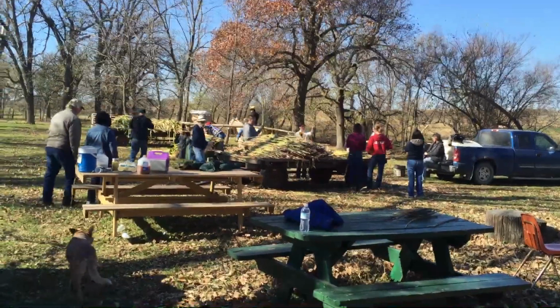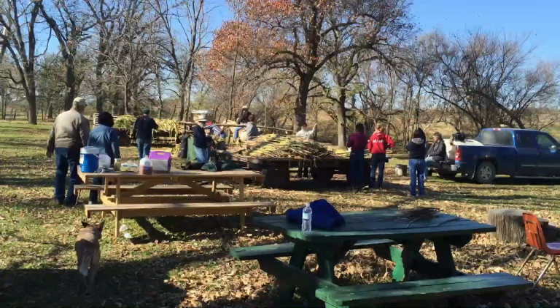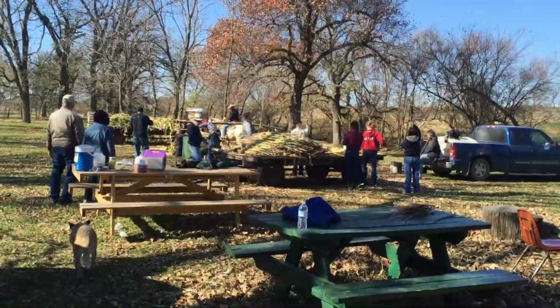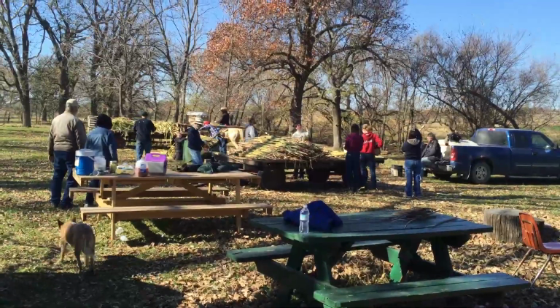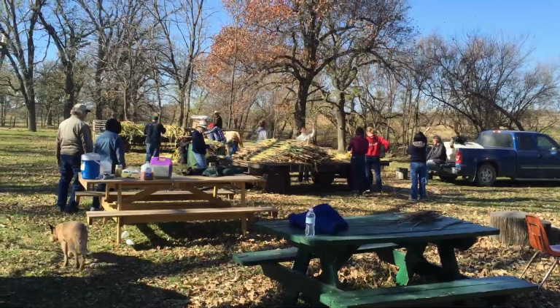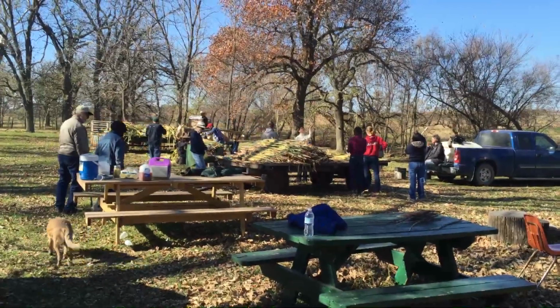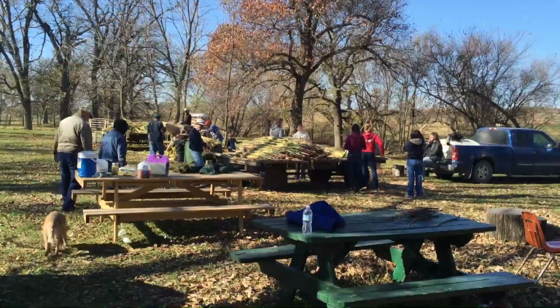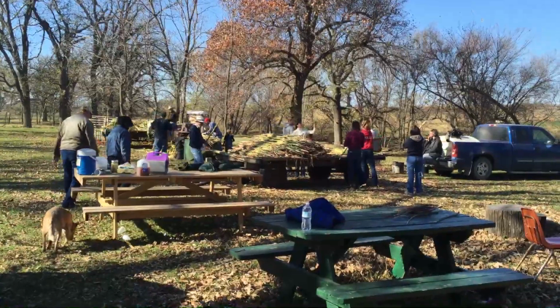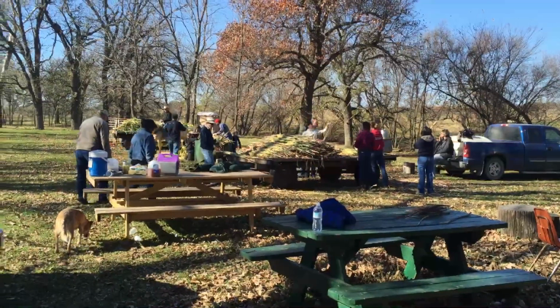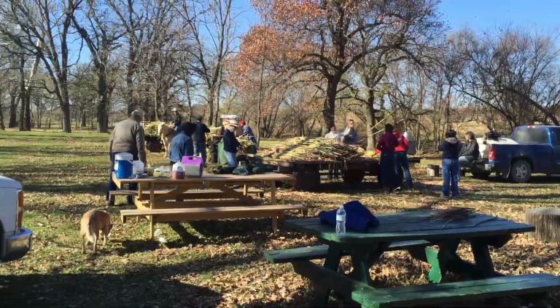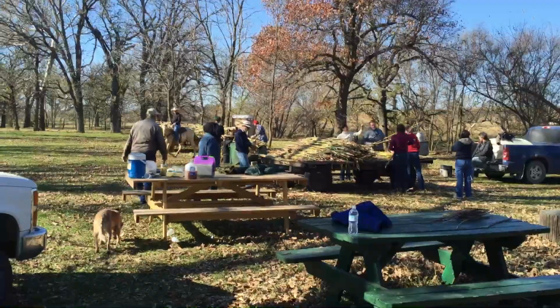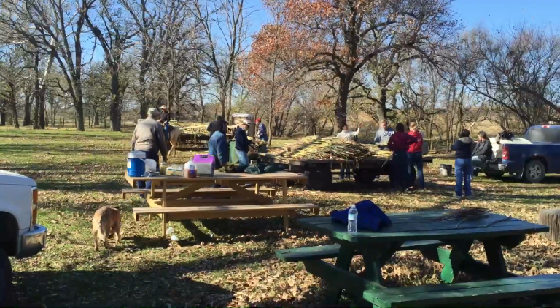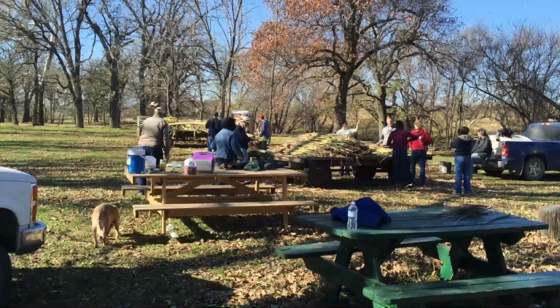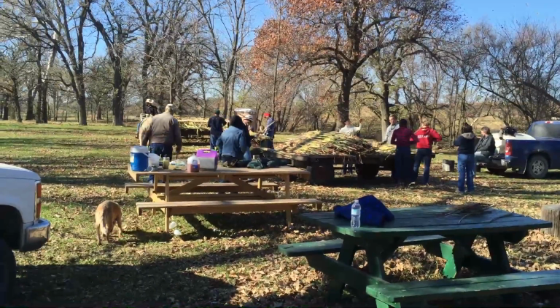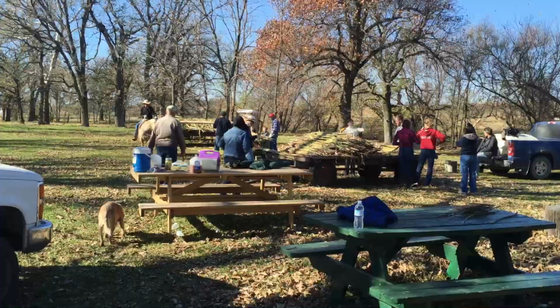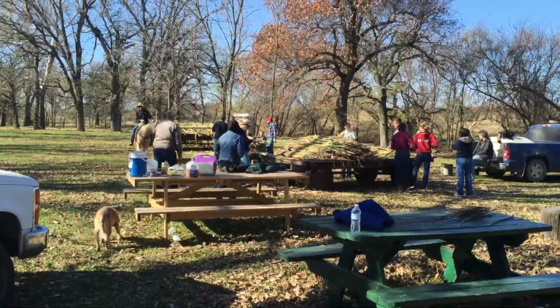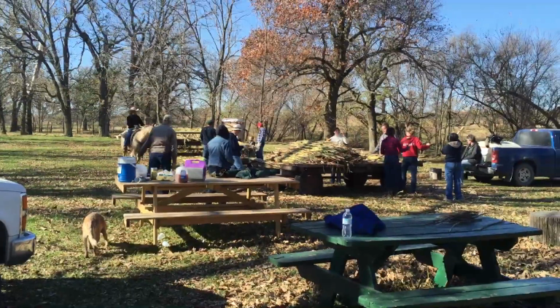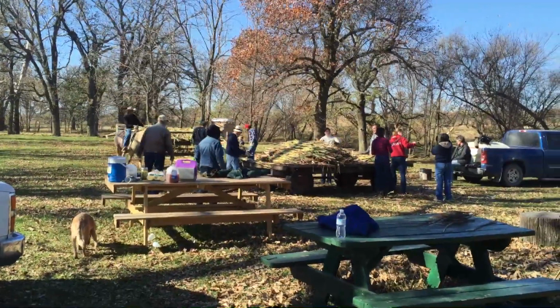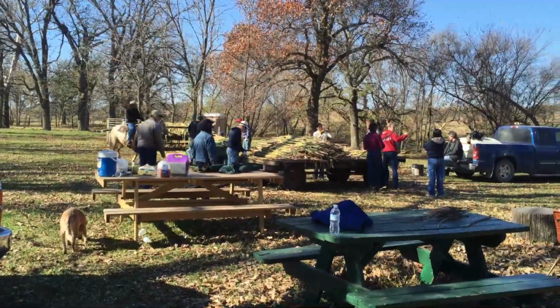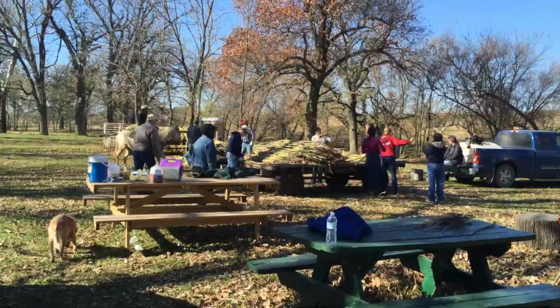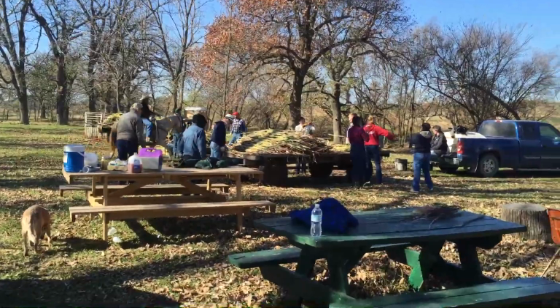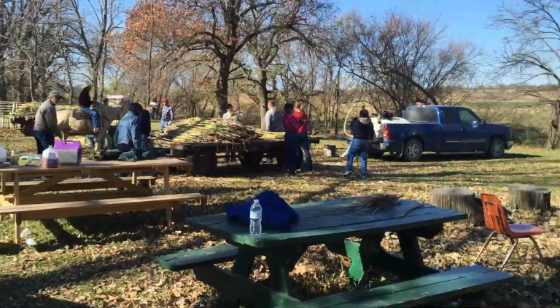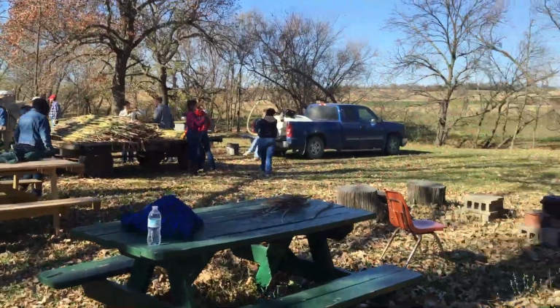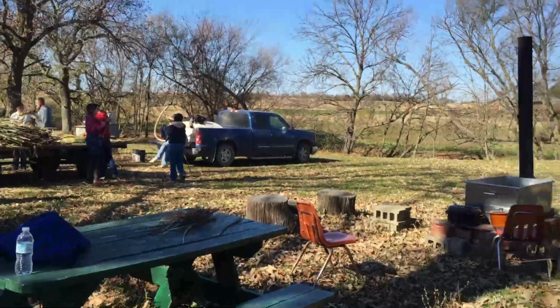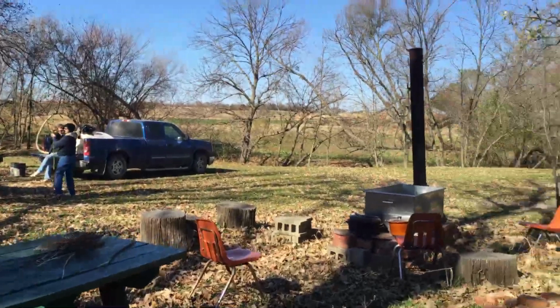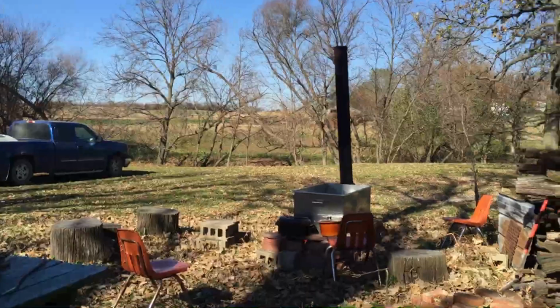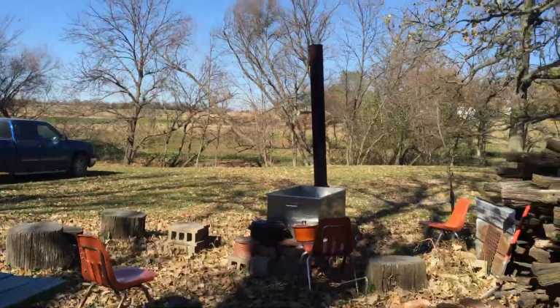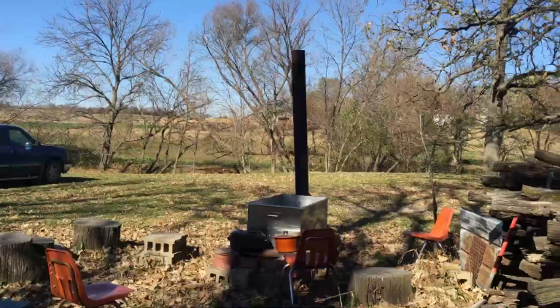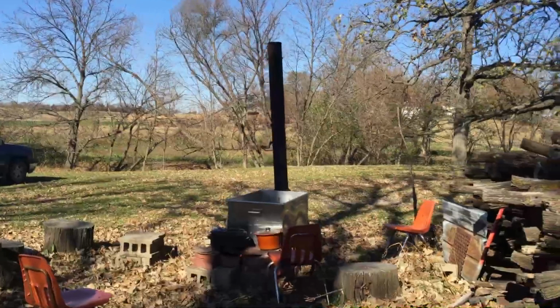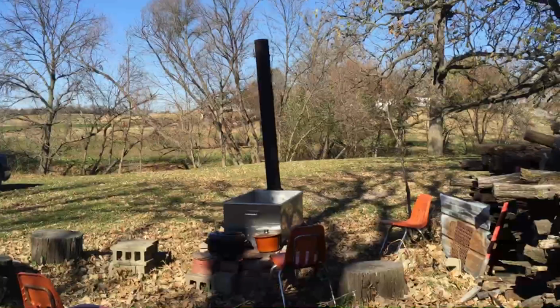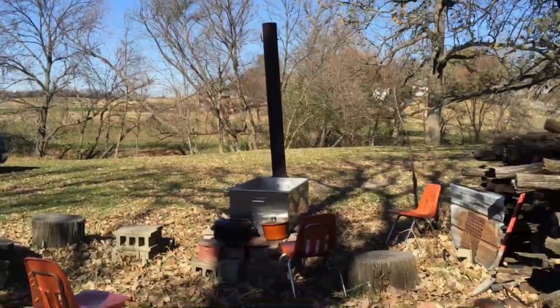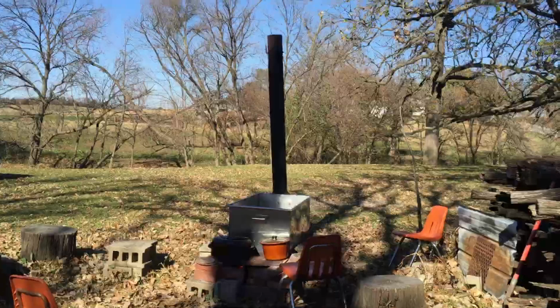Today we're going to show you how the Geiger family comes together to make sorghum molasses each November. This is the vat that everything cooks down into.